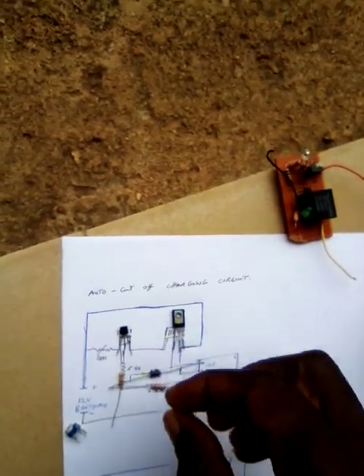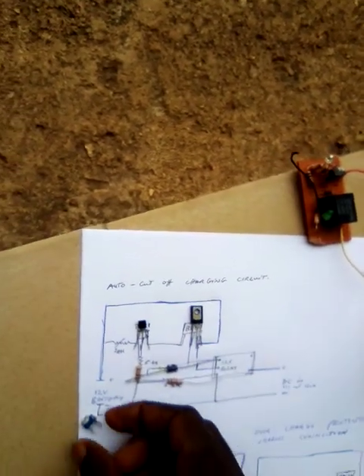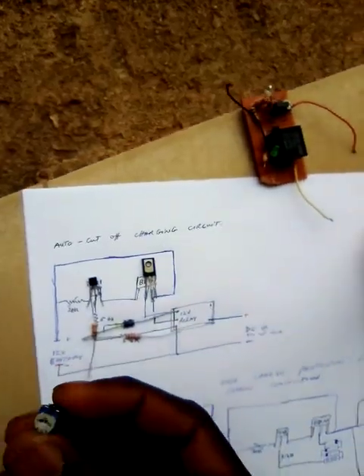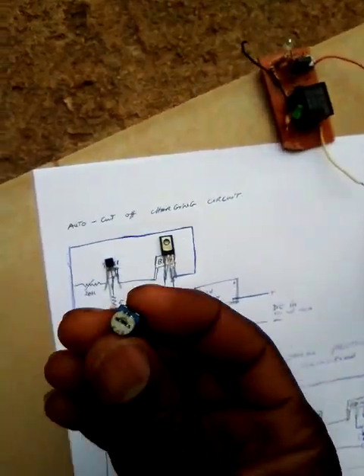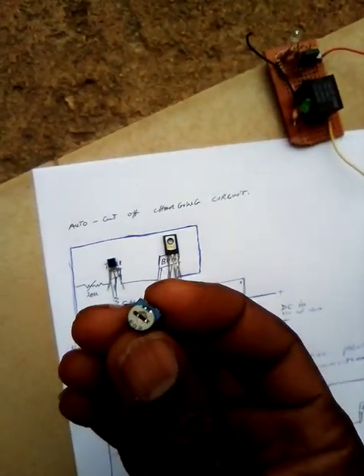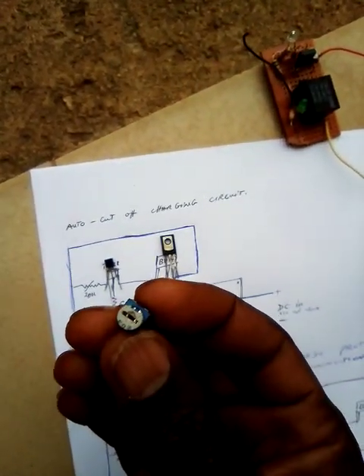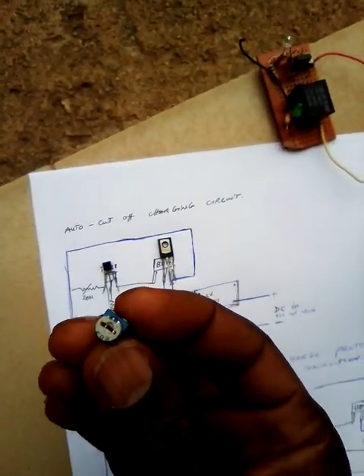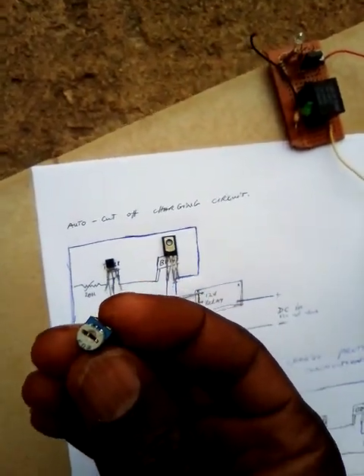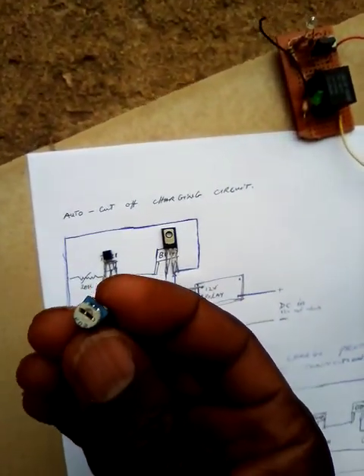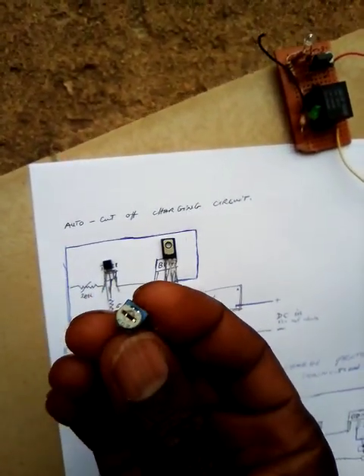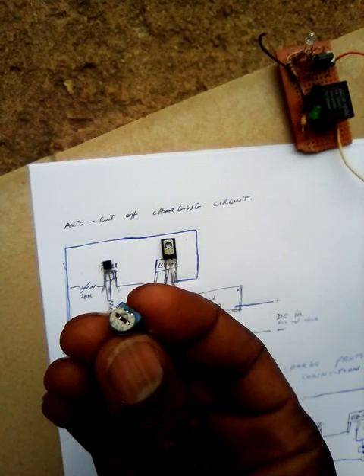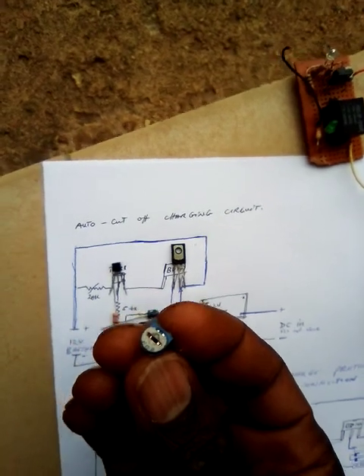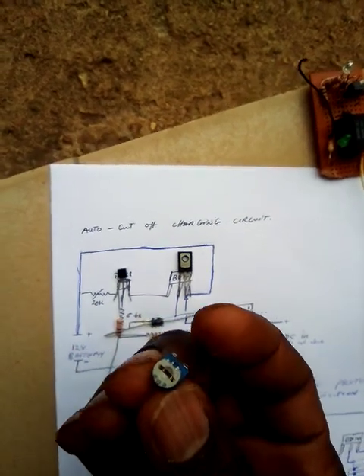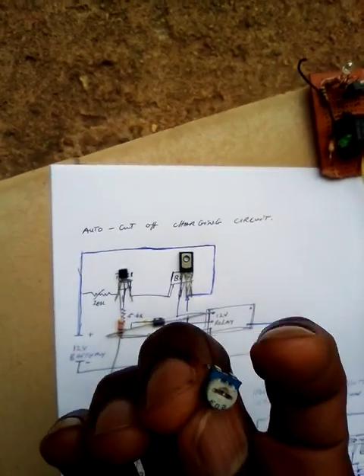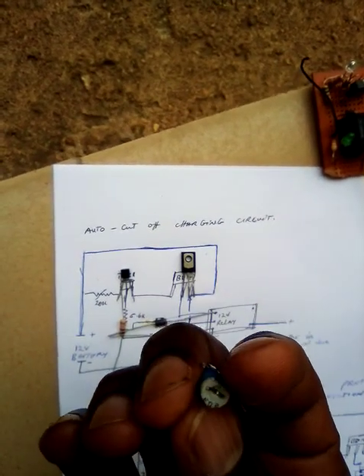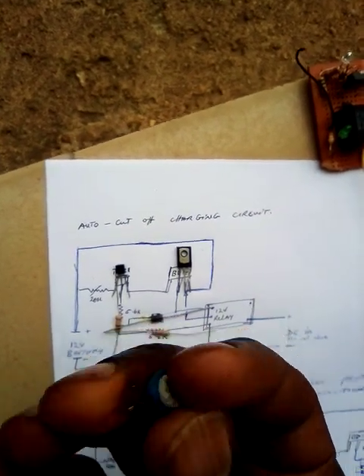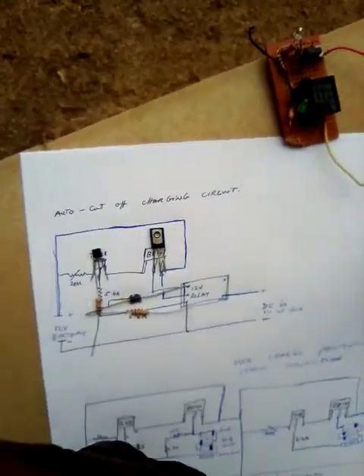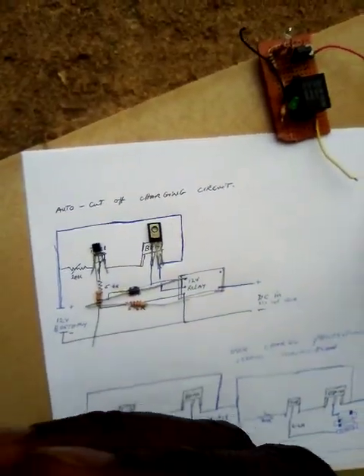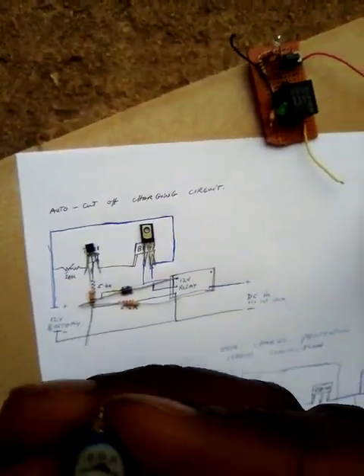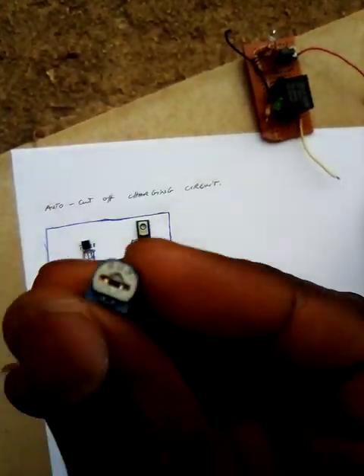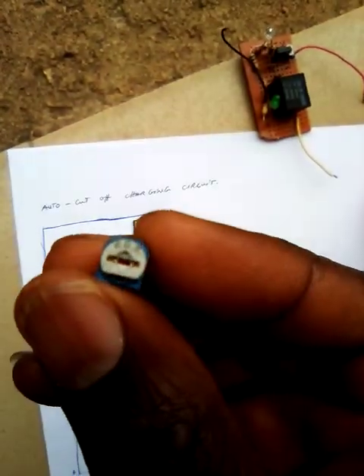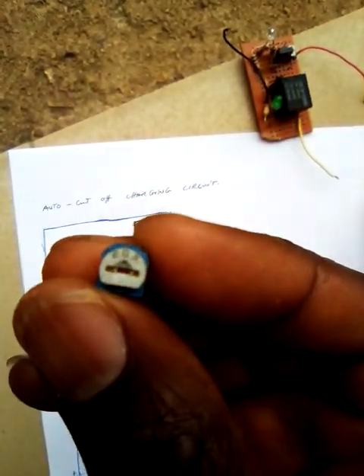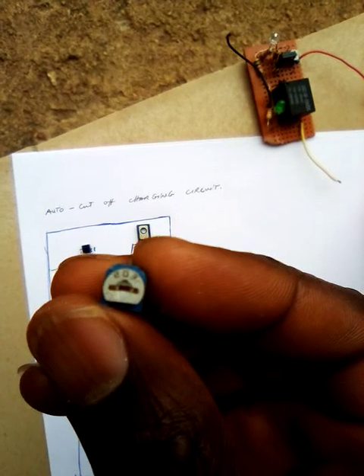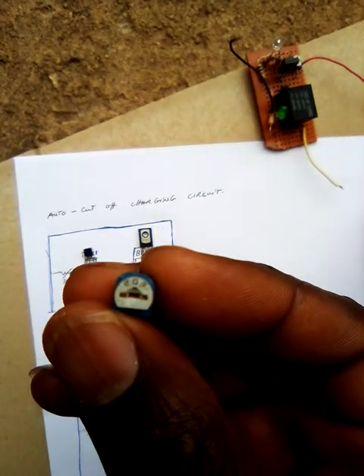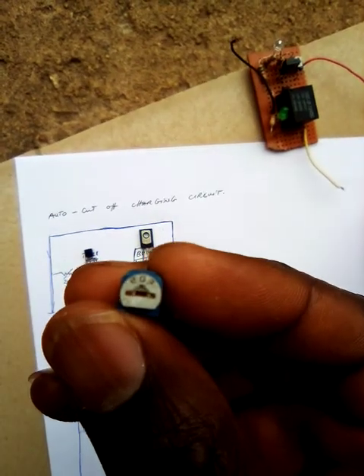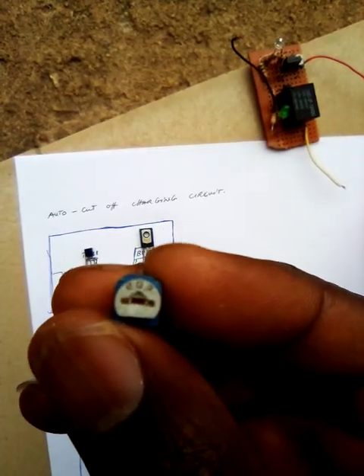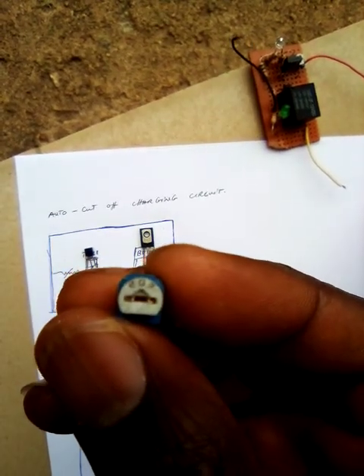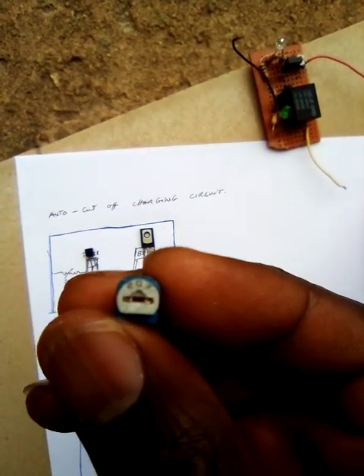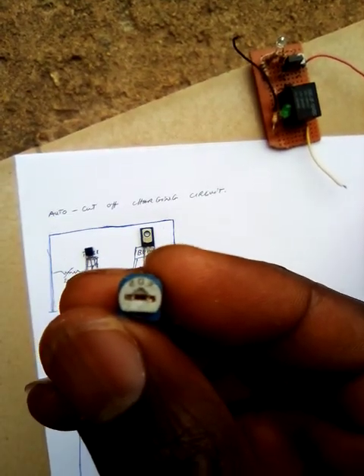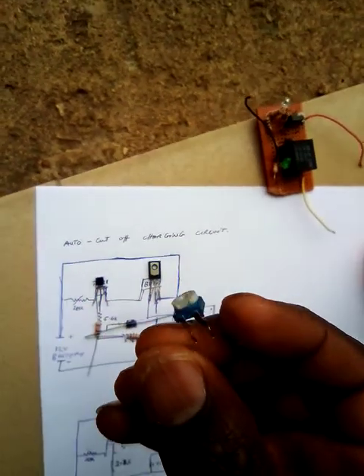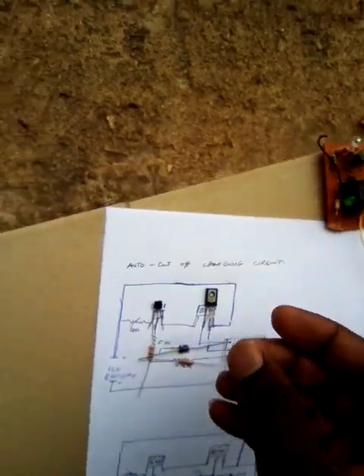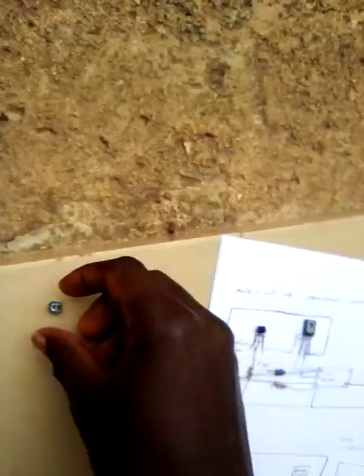These are a variable resistor — what you call a potentiometer — it's a 20k. If you look carefully you will see '20' written on it with three zeros, indicating 20k.